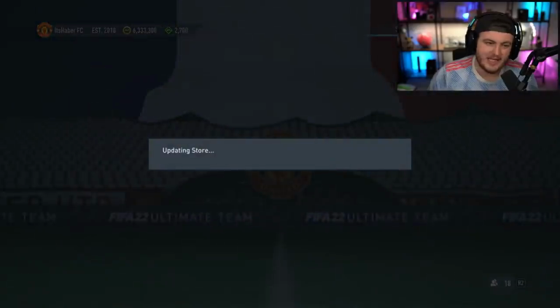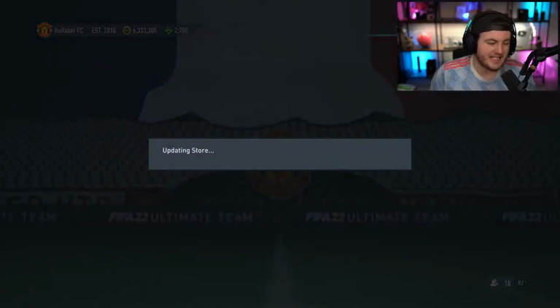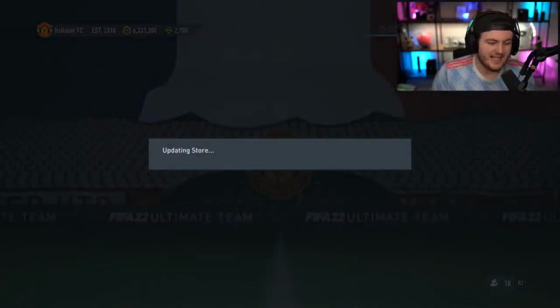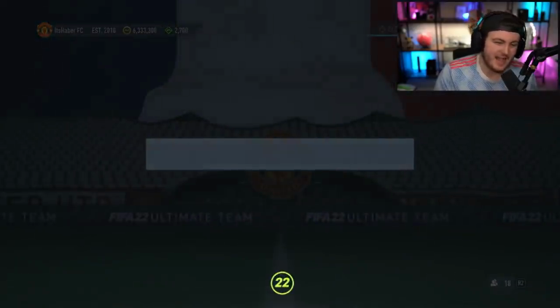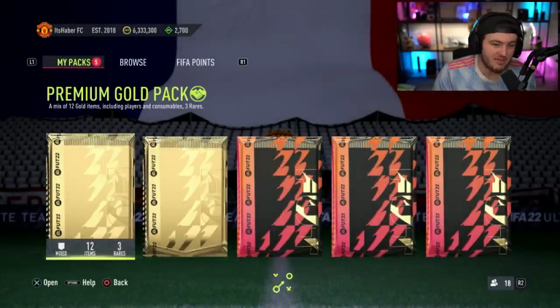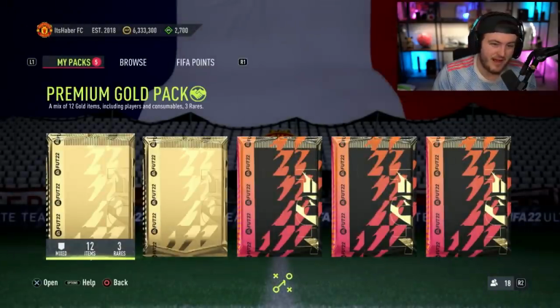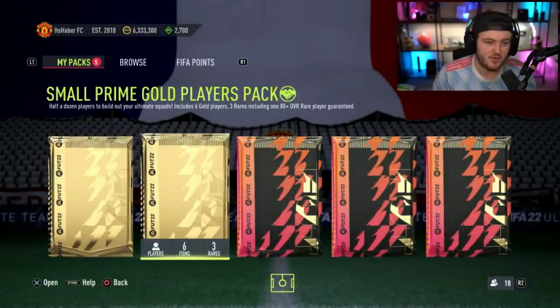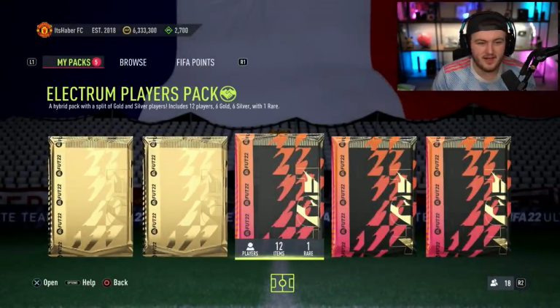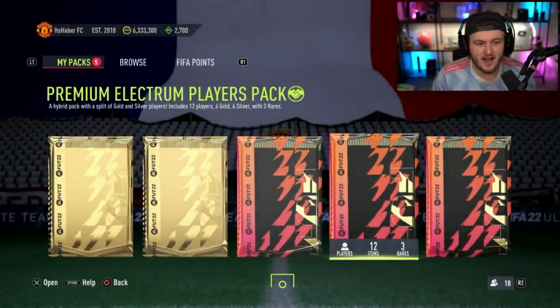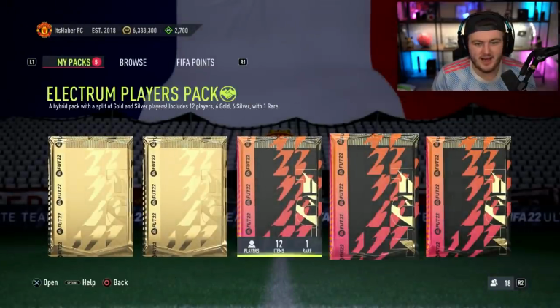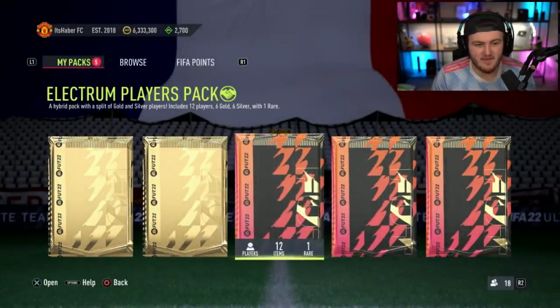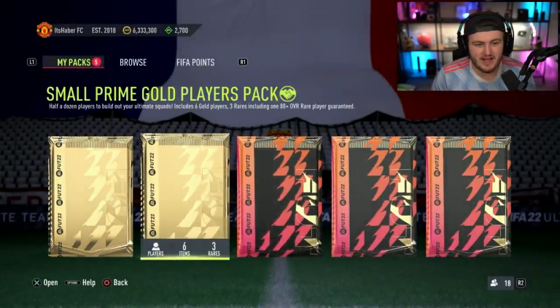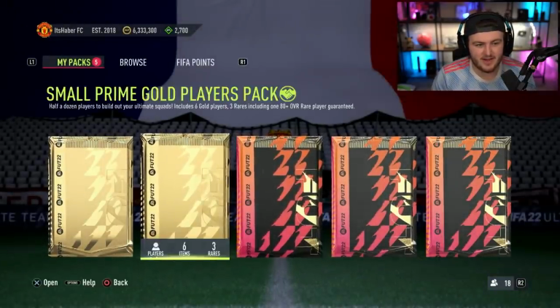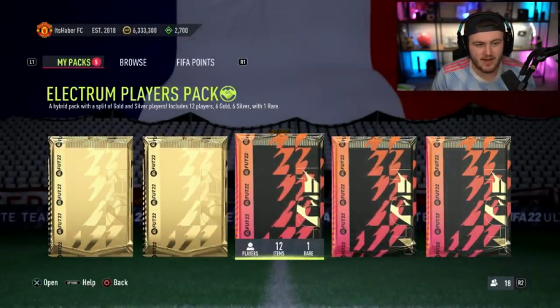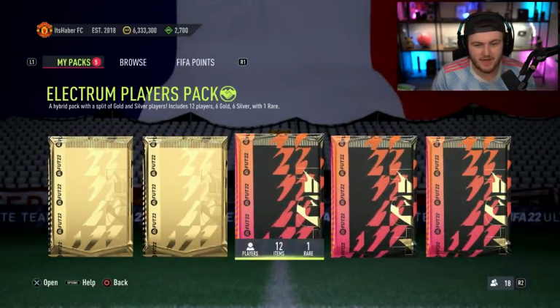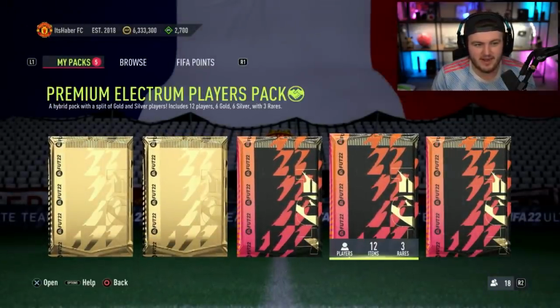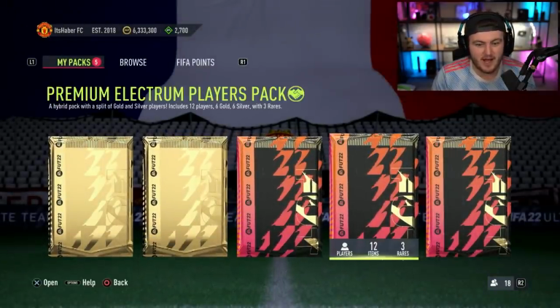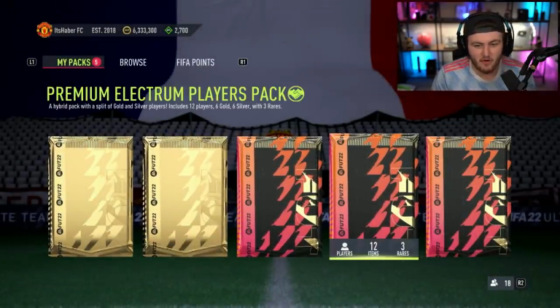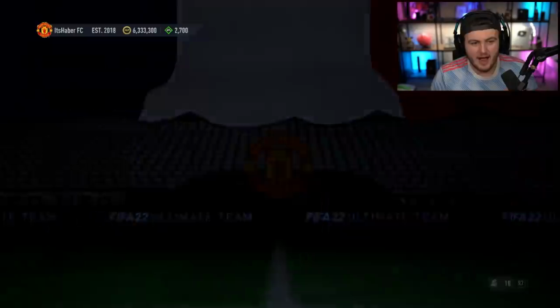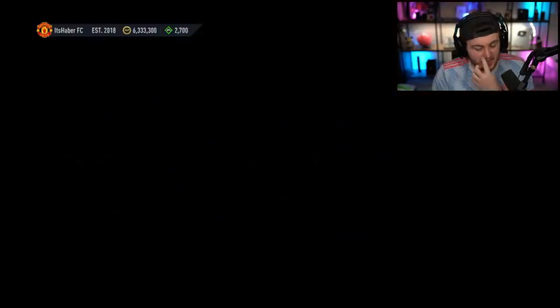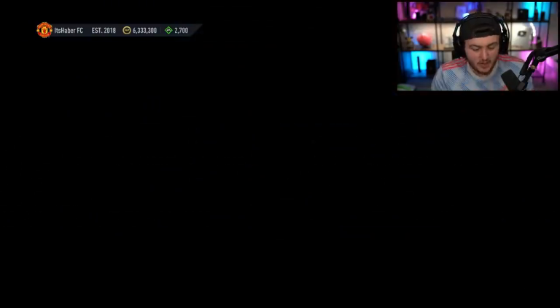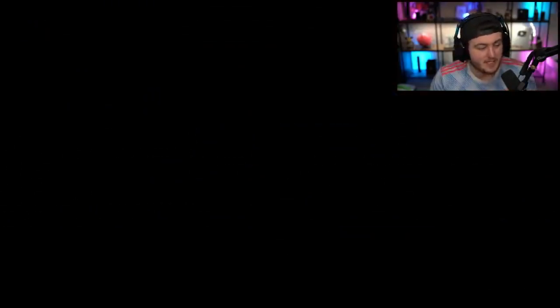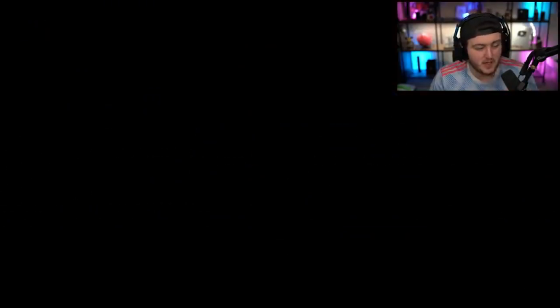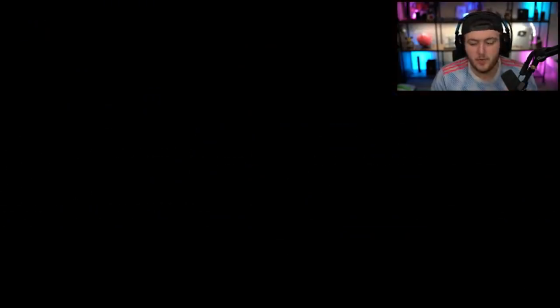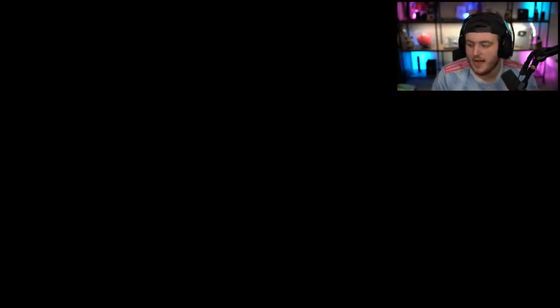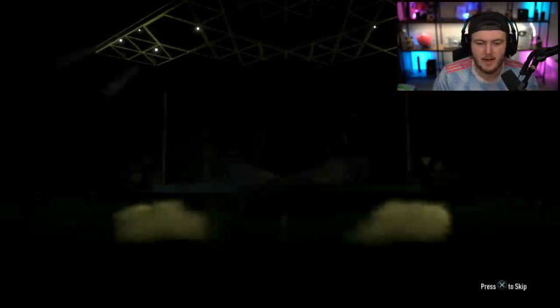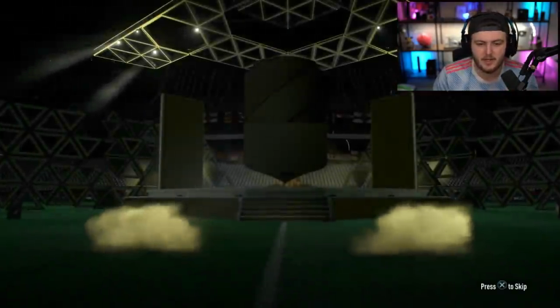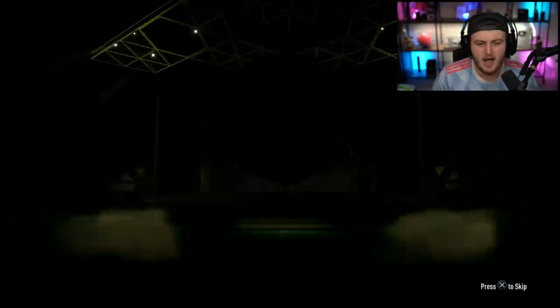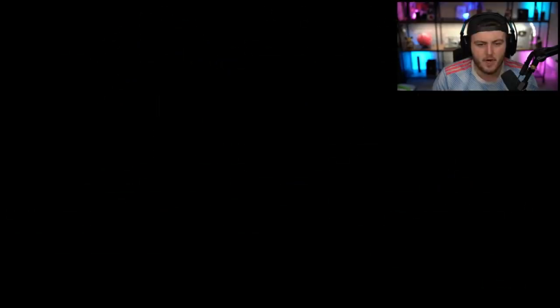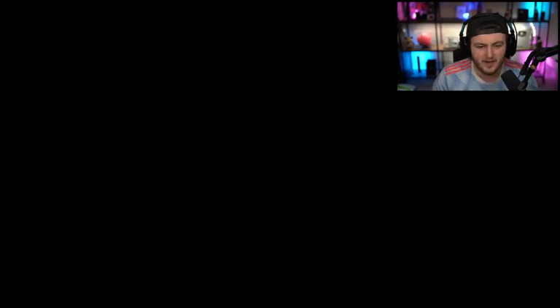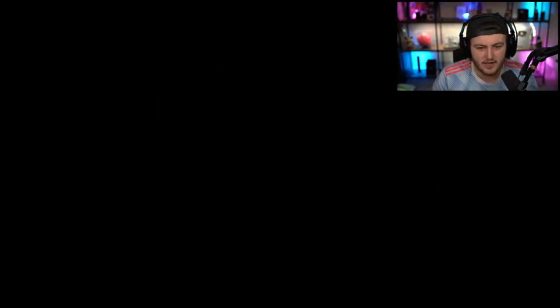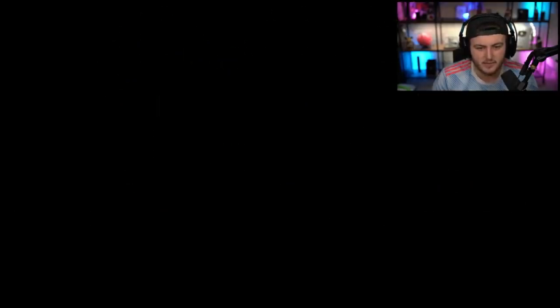It's basically the same value, I think. An 87, an 86 with an inform, an 85 with an inform and an 85 without an inform. And in return you get some okay packs back. So I guess we'll open up these packs that we get back from it before we open up the mid-icon and we'll see what we get.